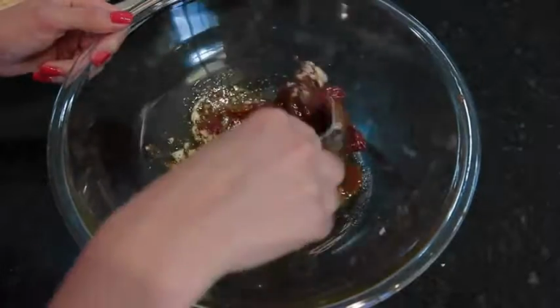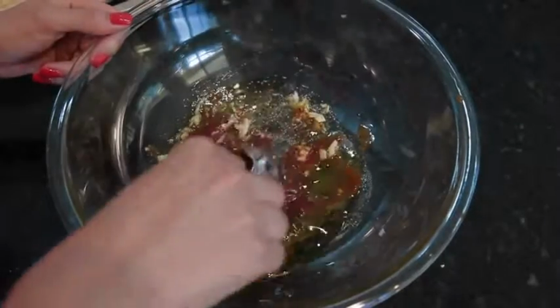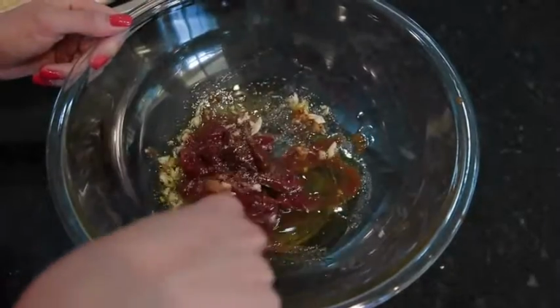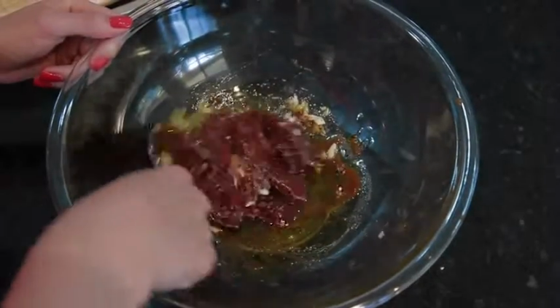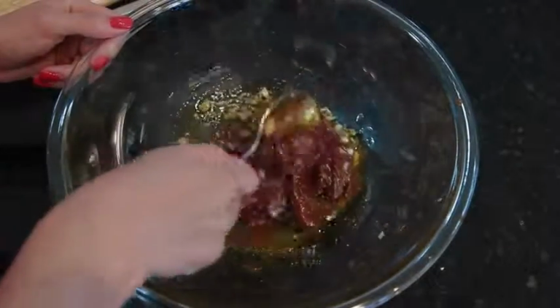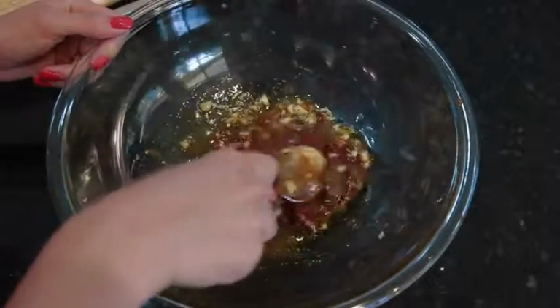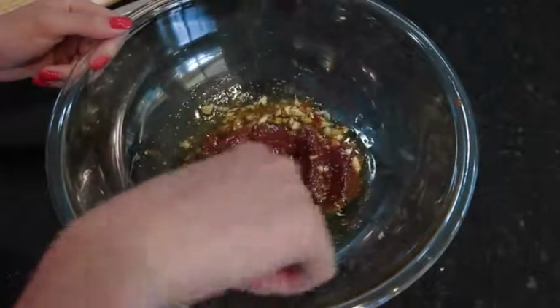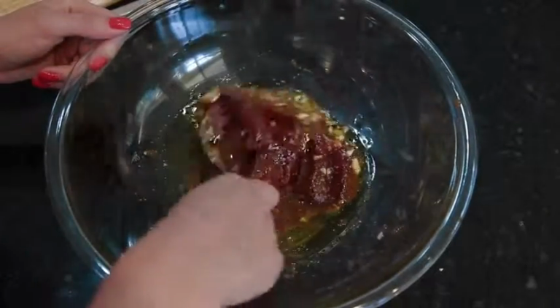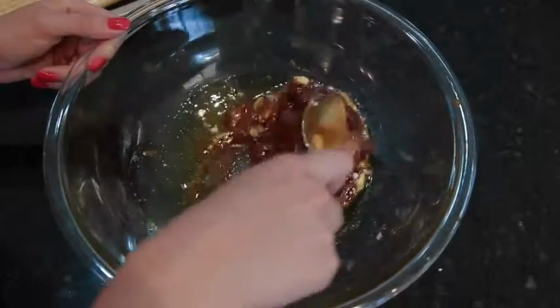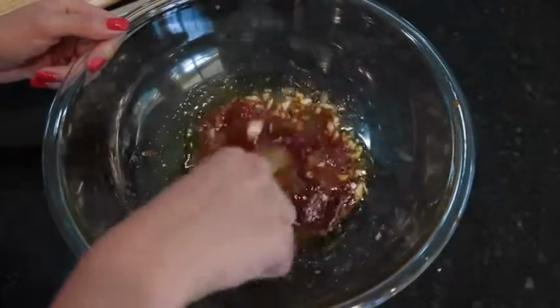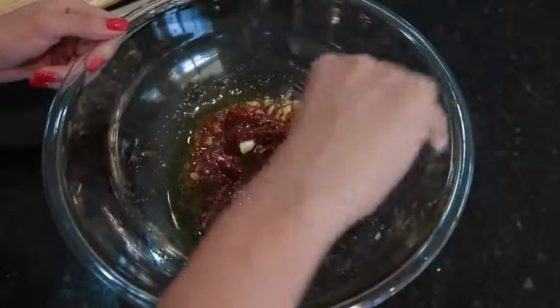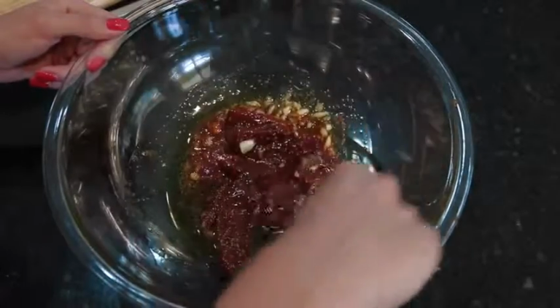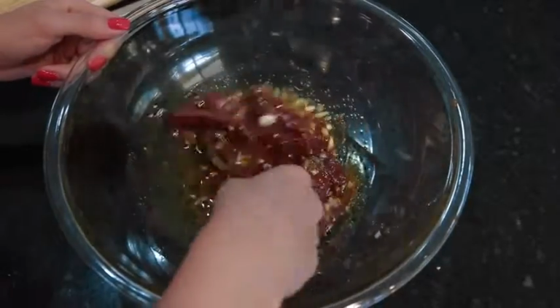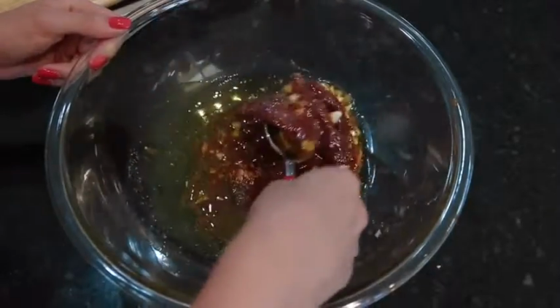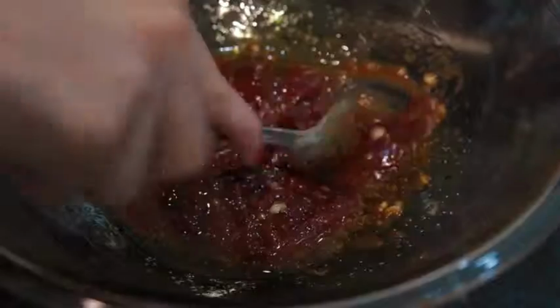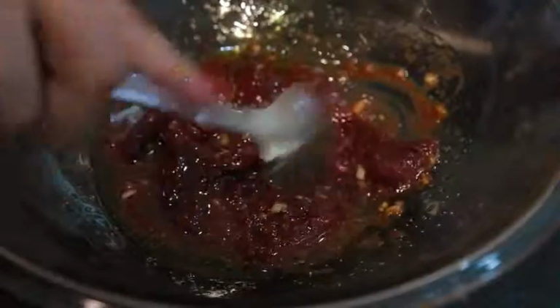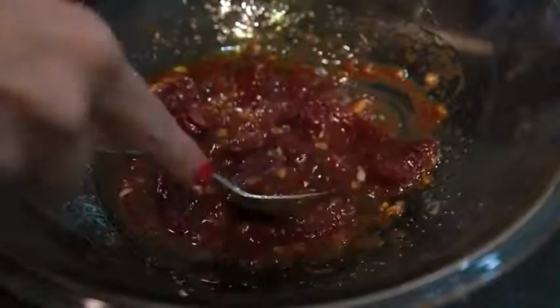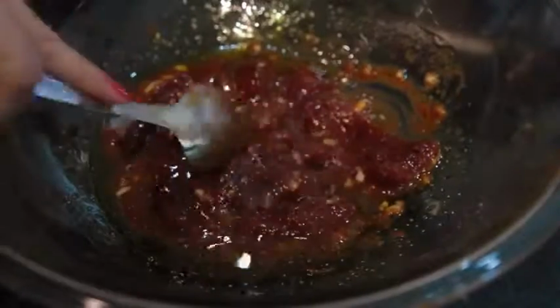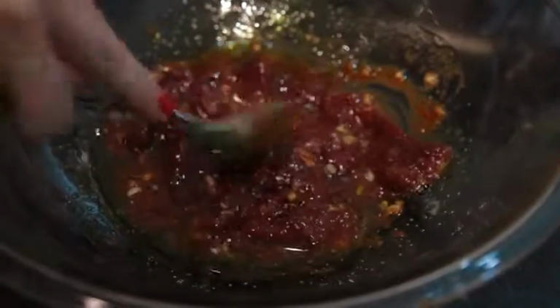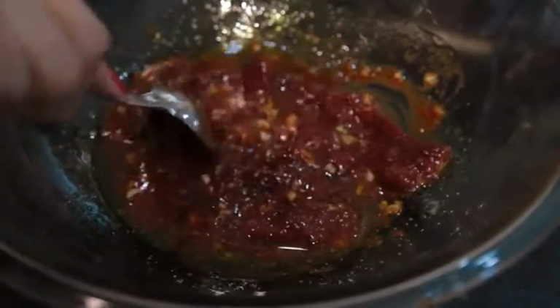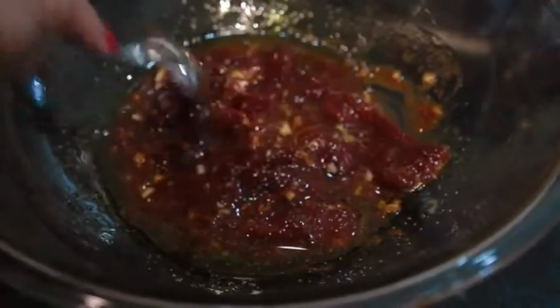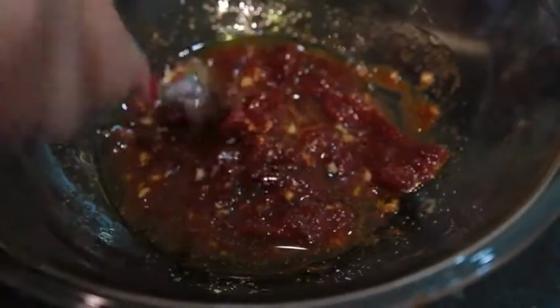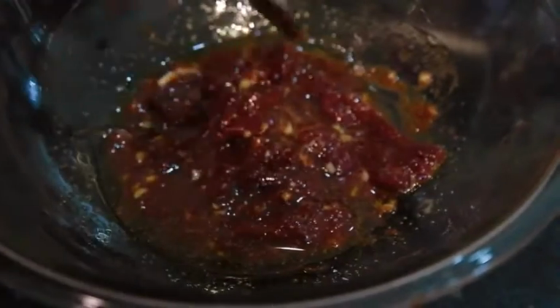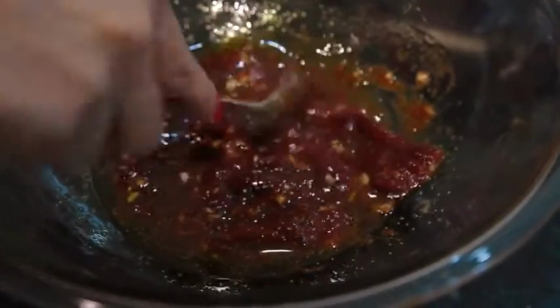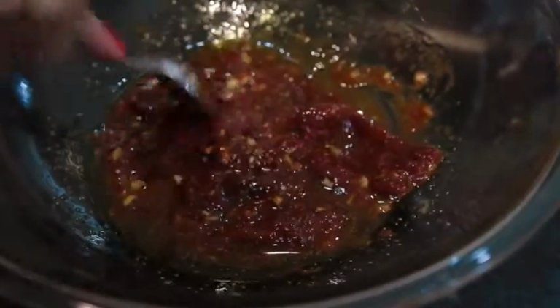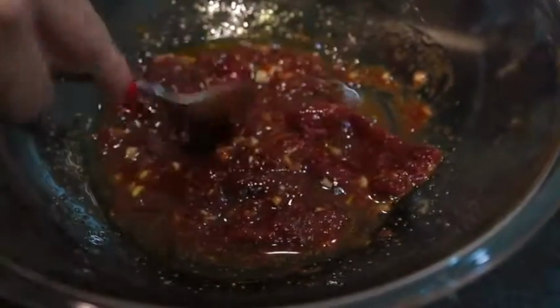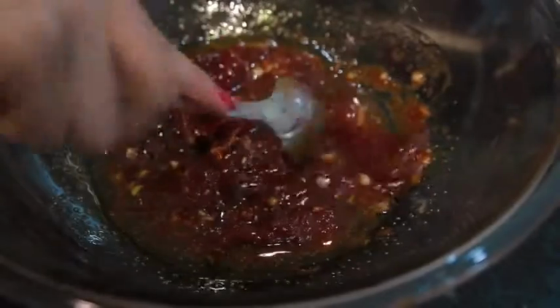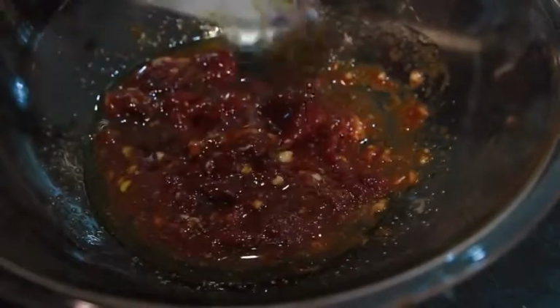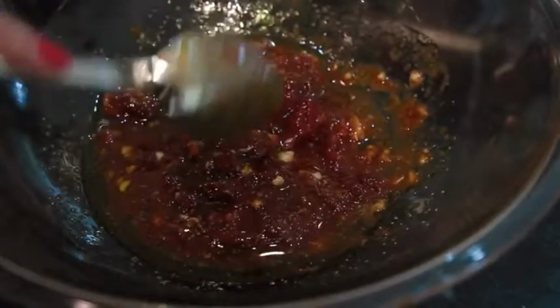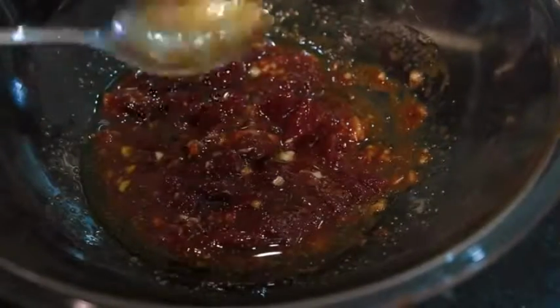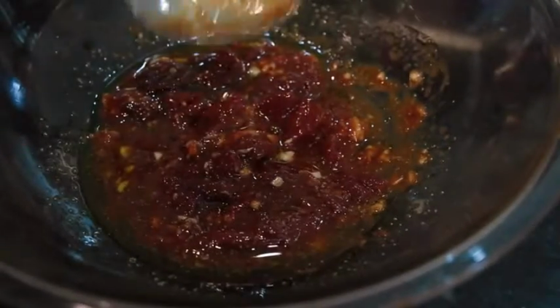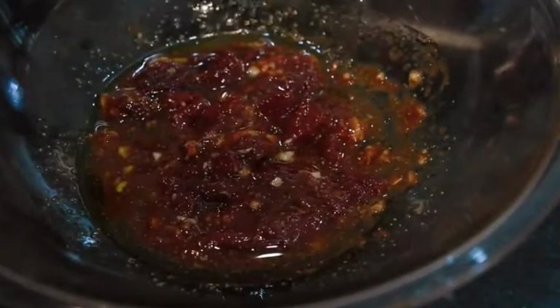Now we're going to proceed to mixing it all up. If you like it spicy, you can smash up the peppers — it'll make it hot.